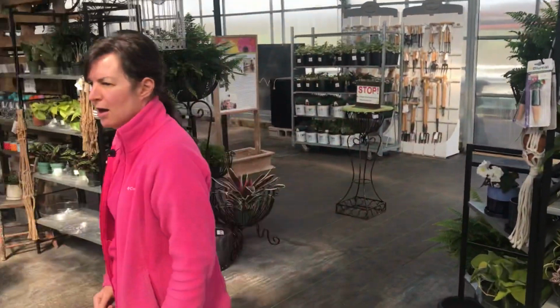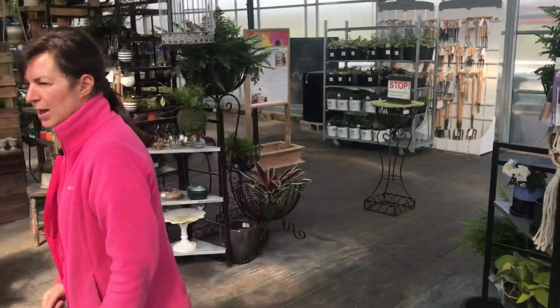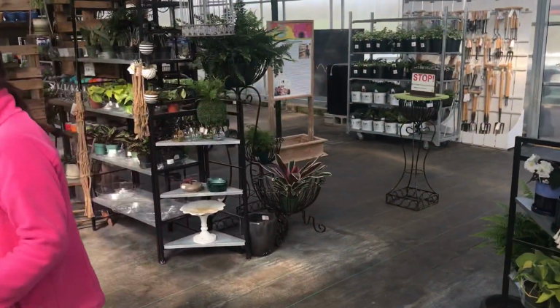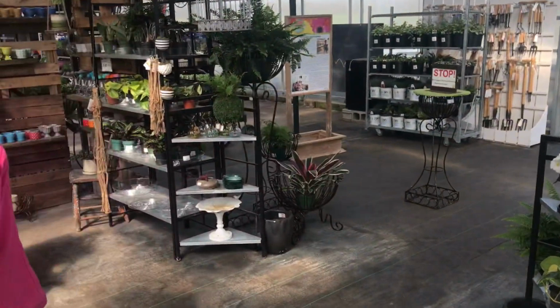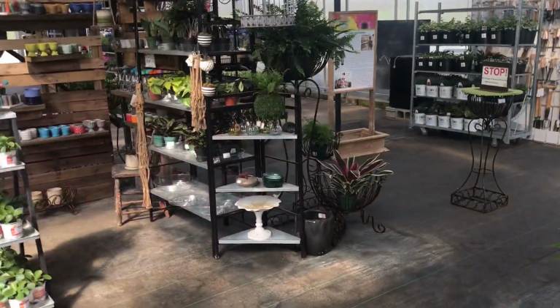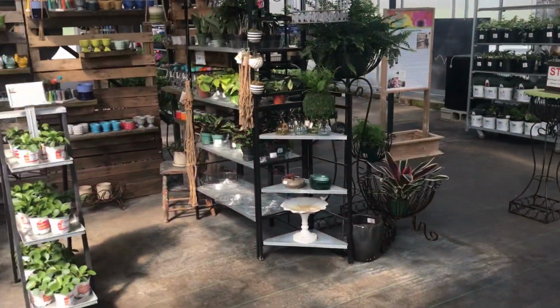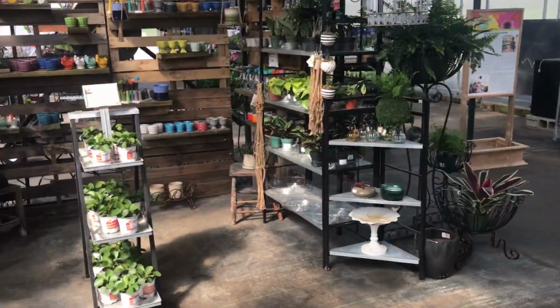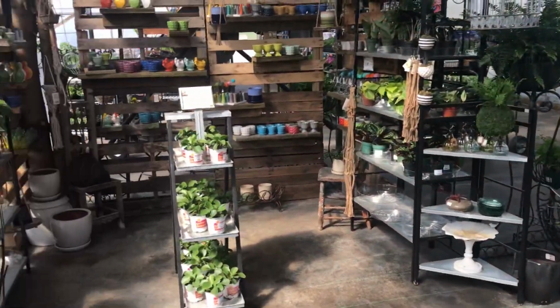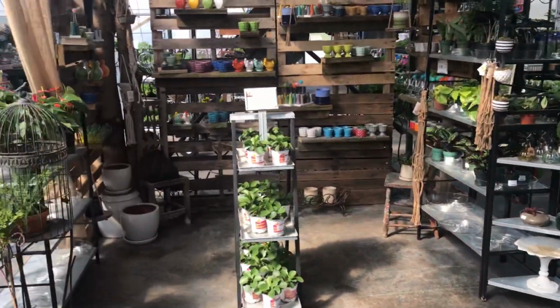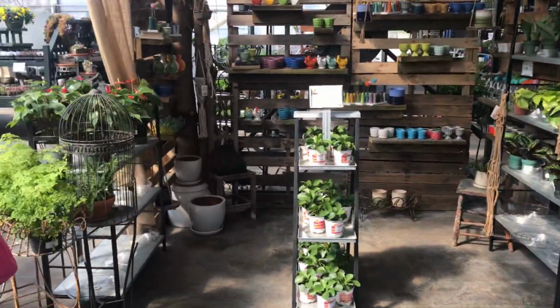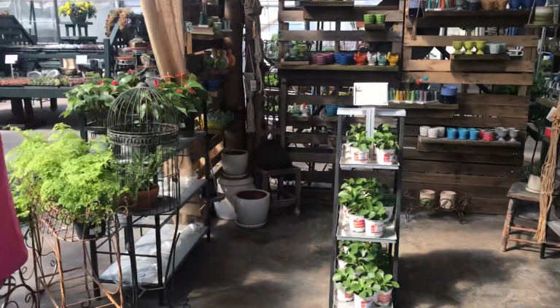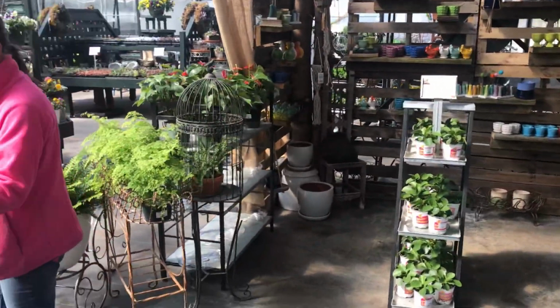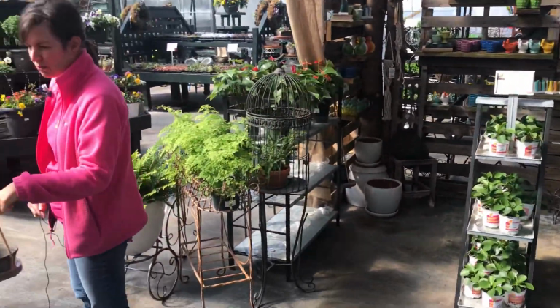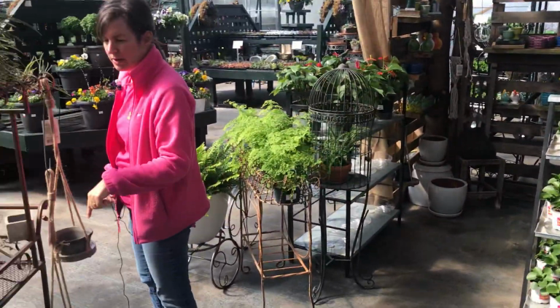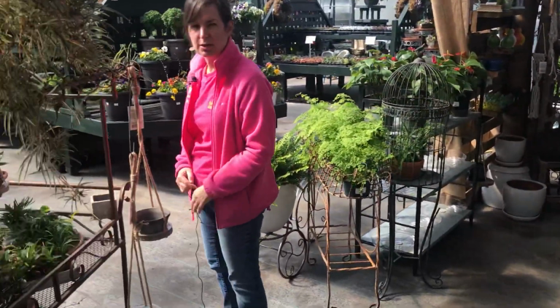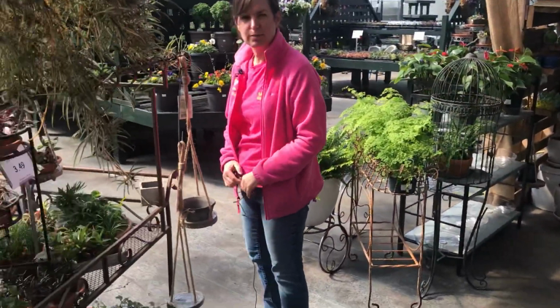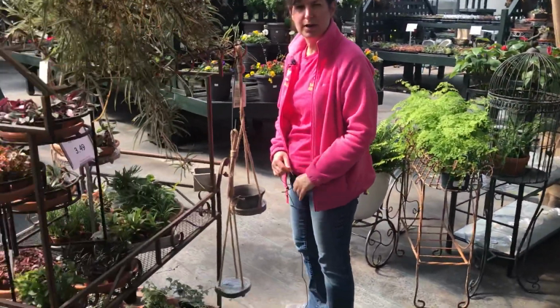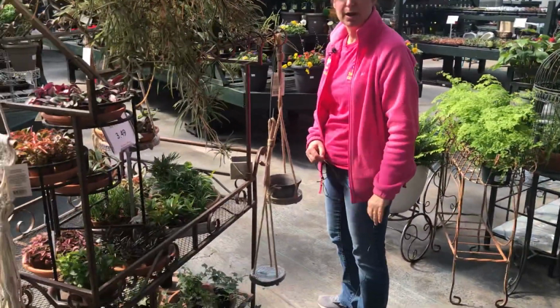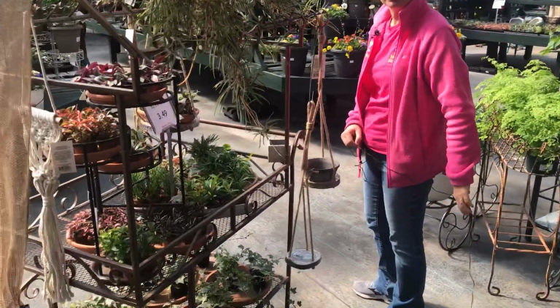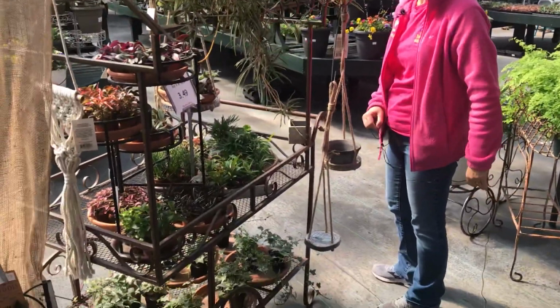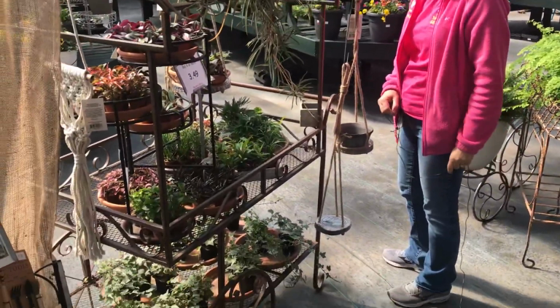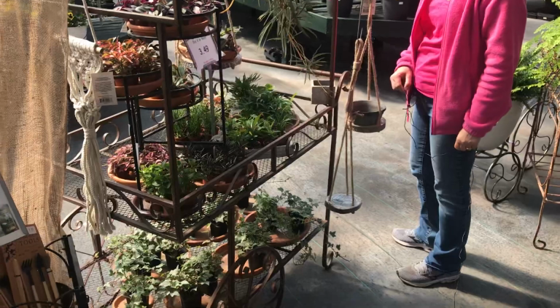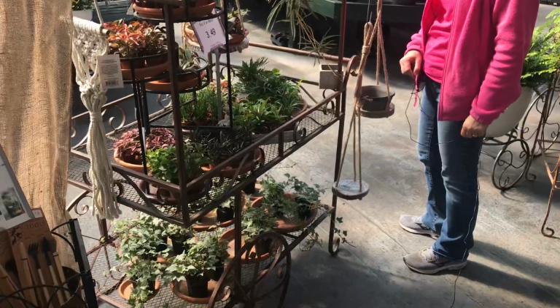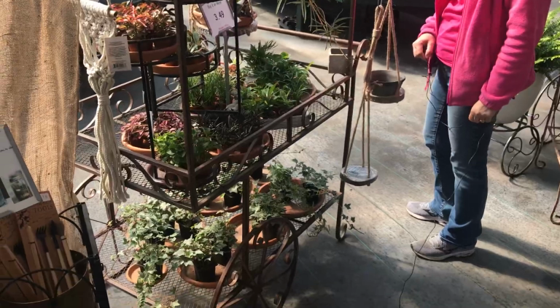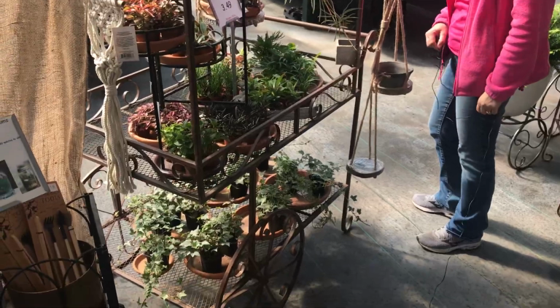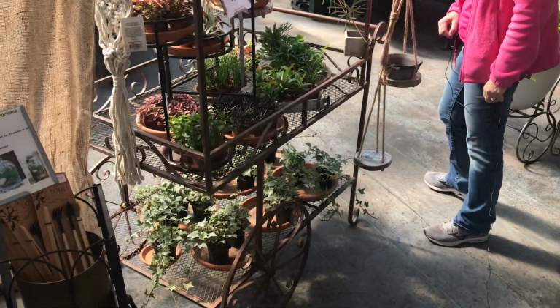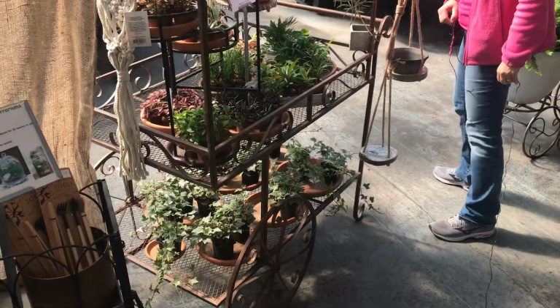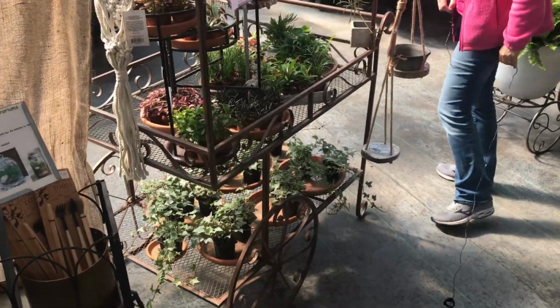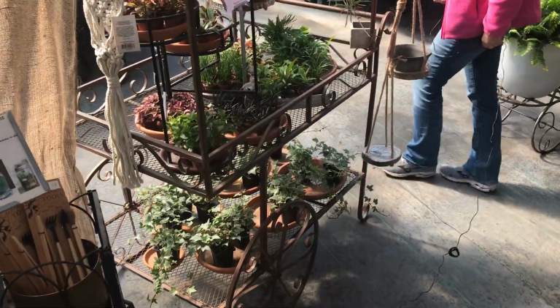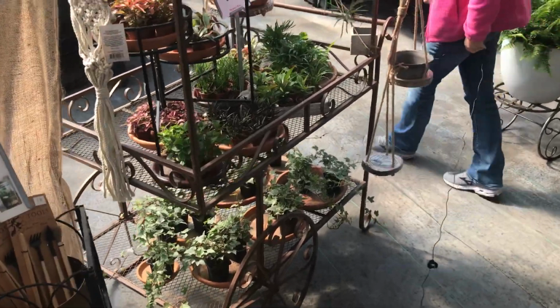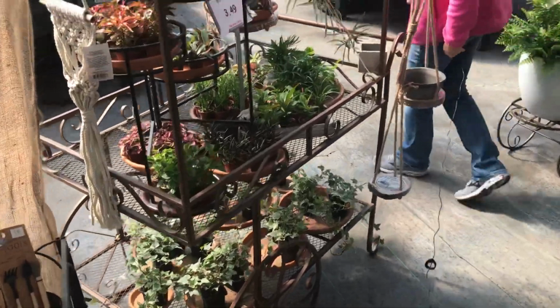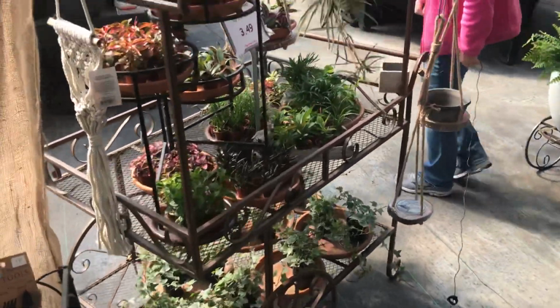We have some terrarium plants right here — a nice assortment, so if anybody wants to do a little terrarium with their kids, it's a really fun project.